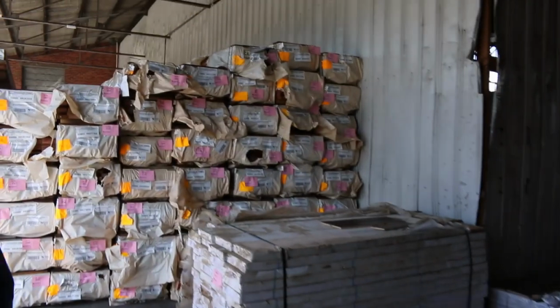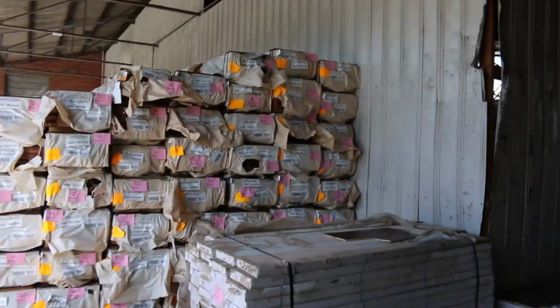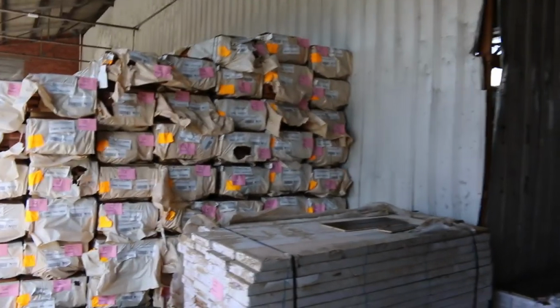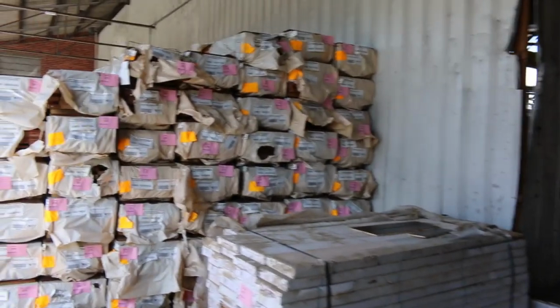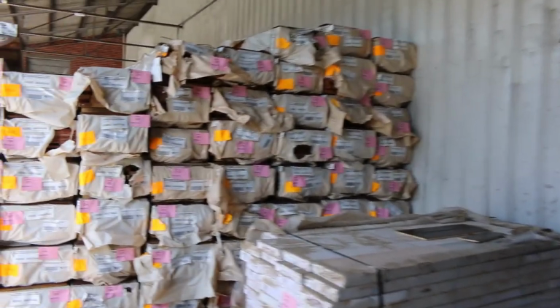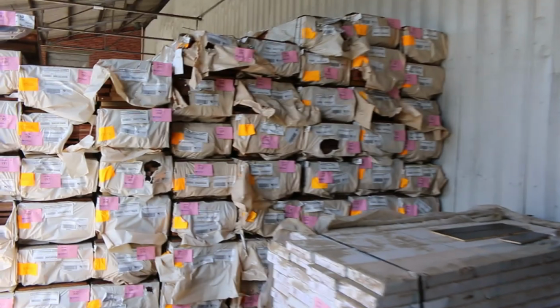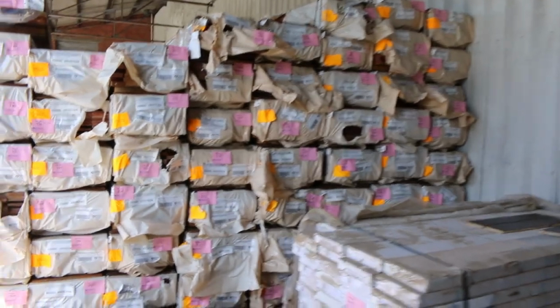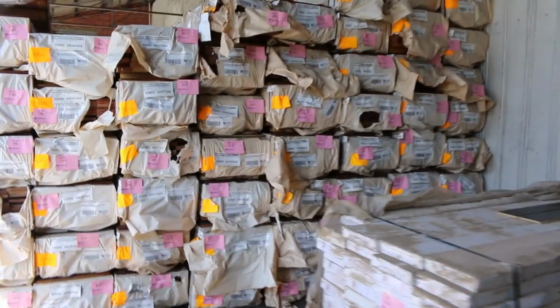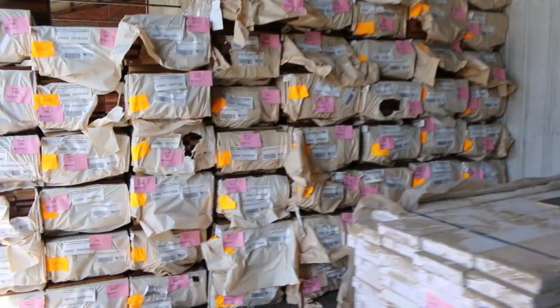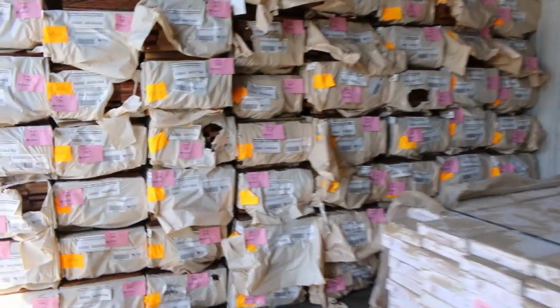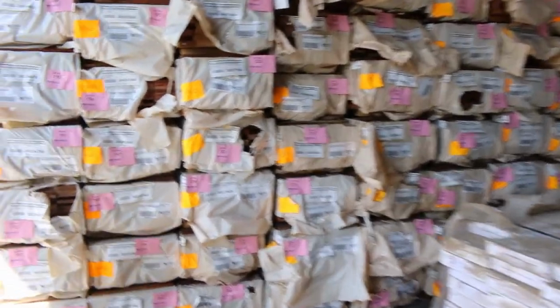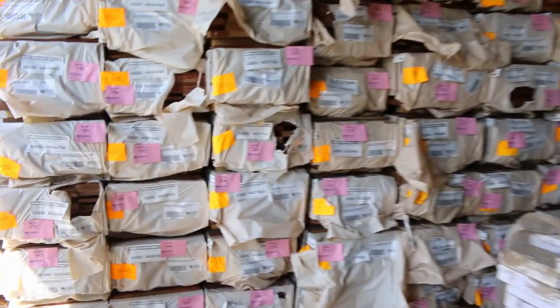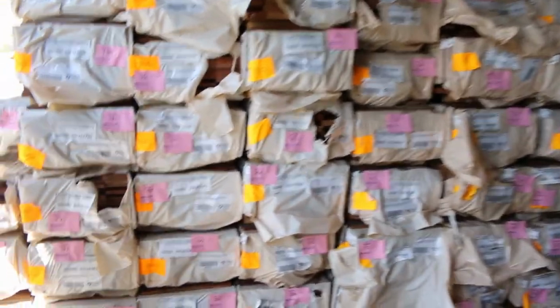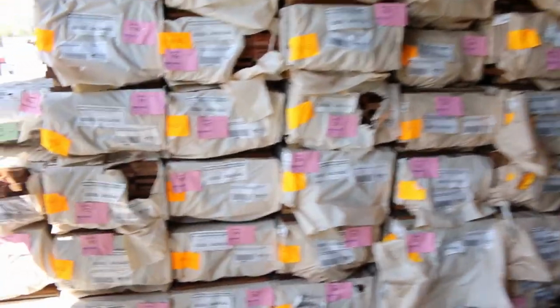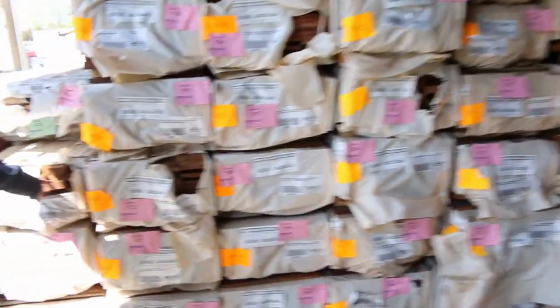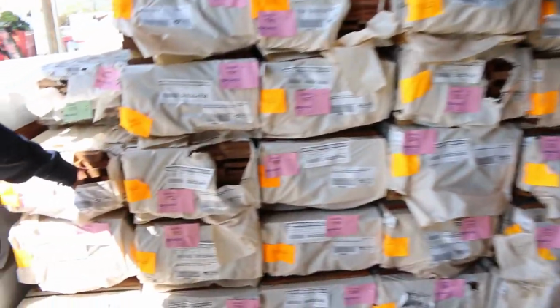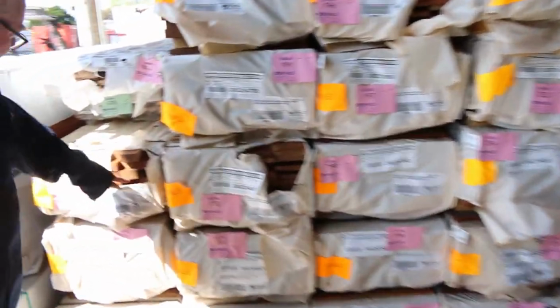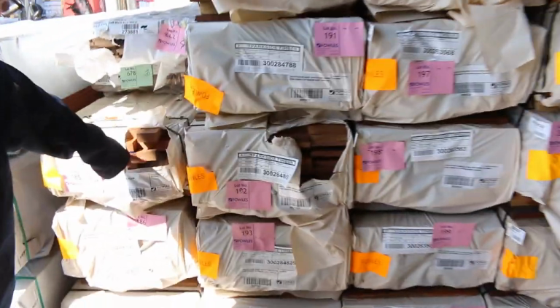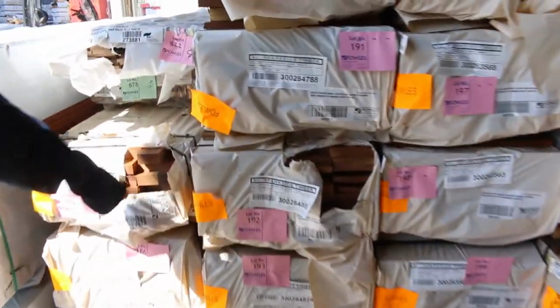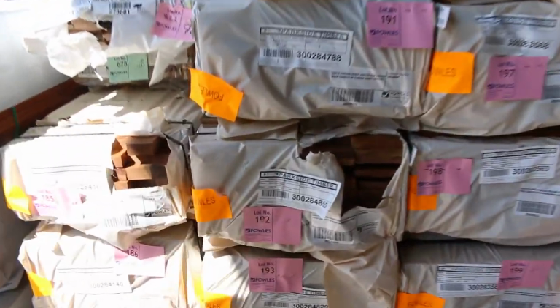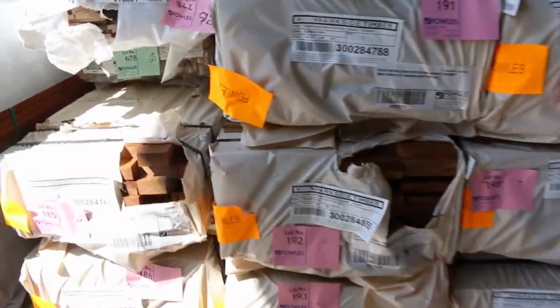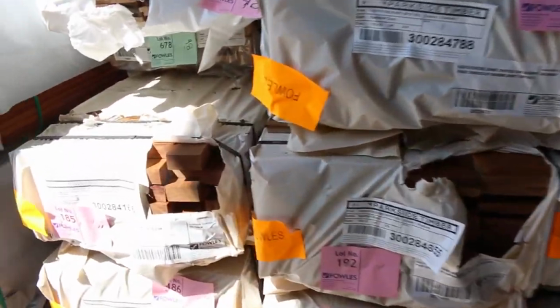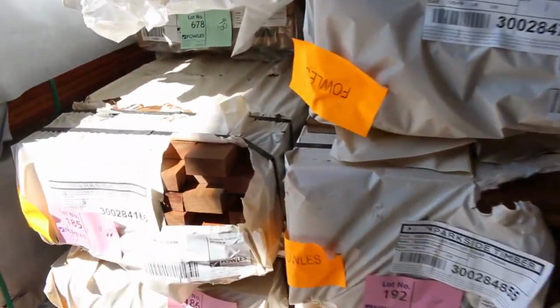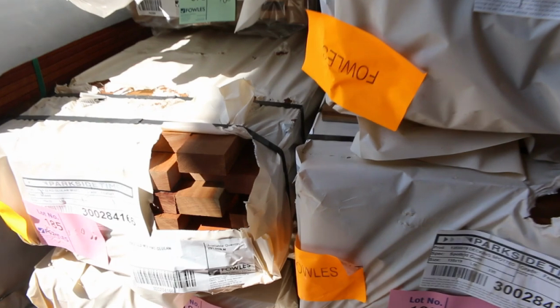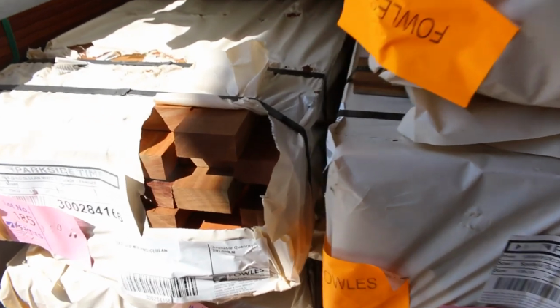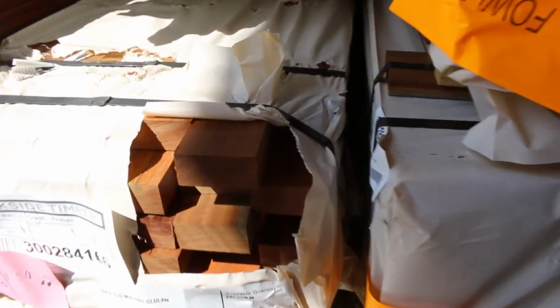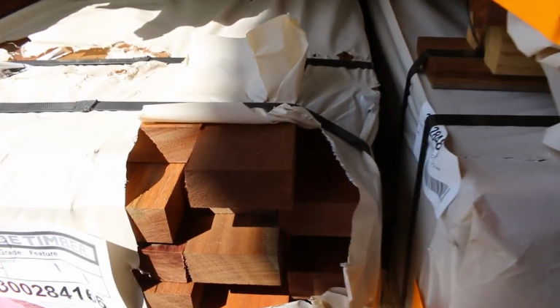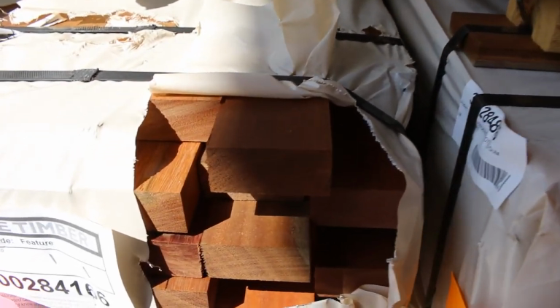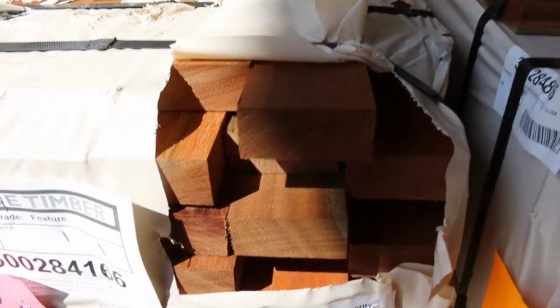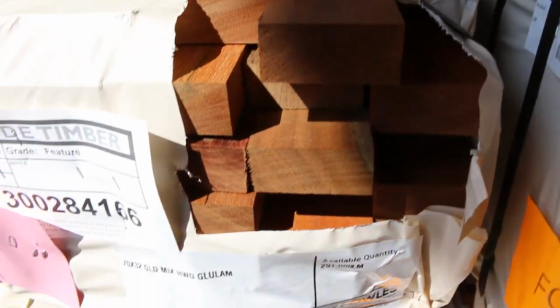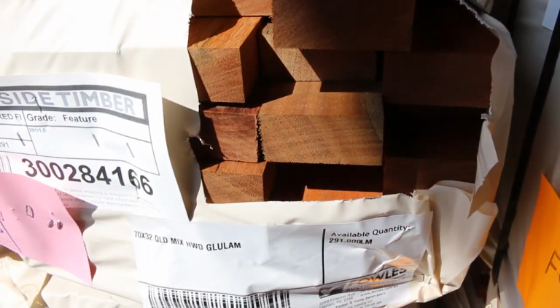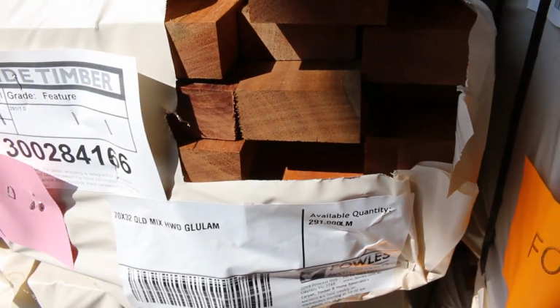There are a few packs of 70 by 32 Queensland laminated timber — really nice-looking stuff — and also a couple of packs of 90 by 32 in the list.